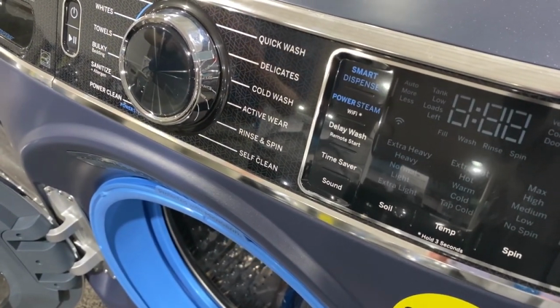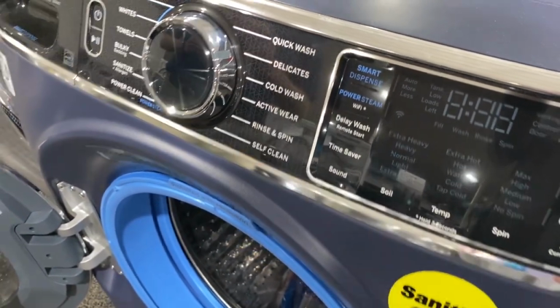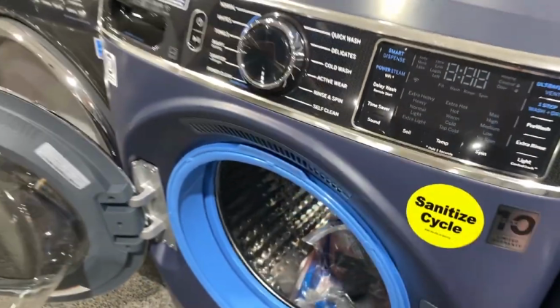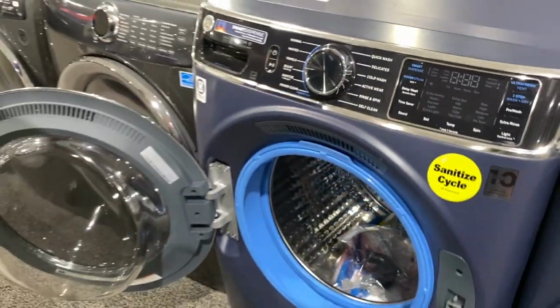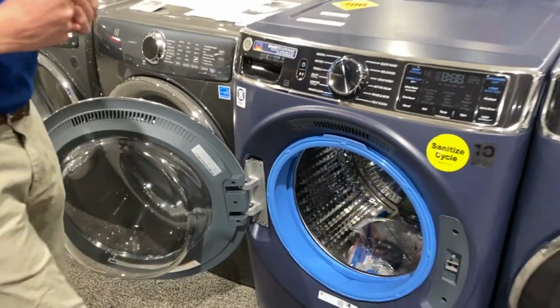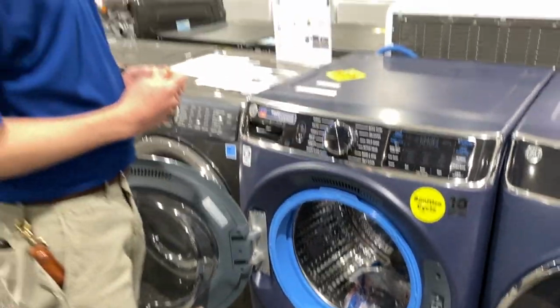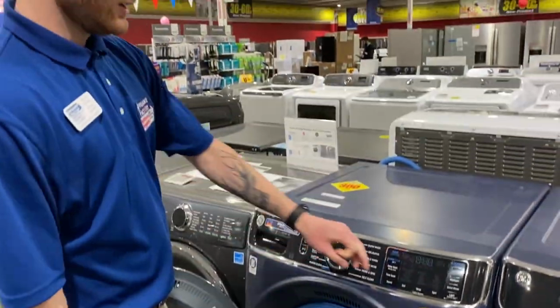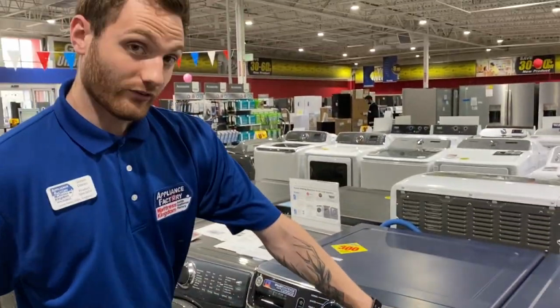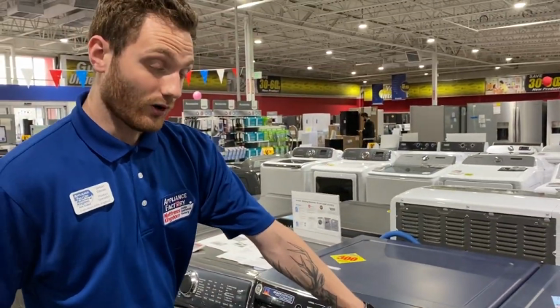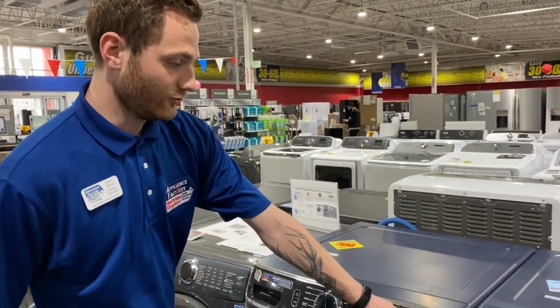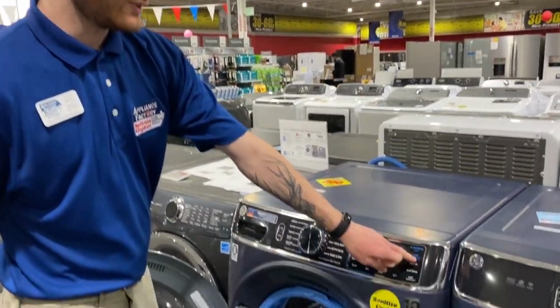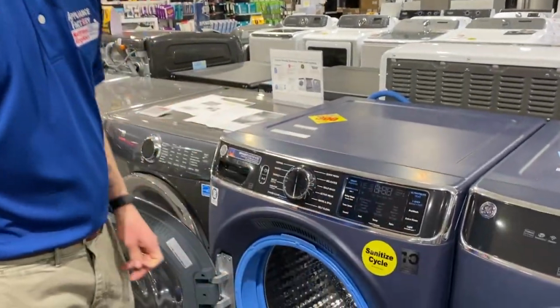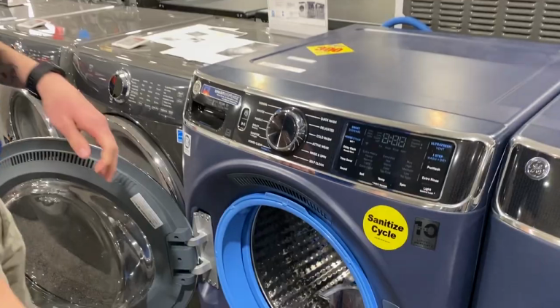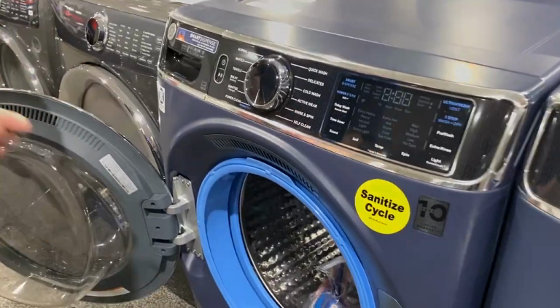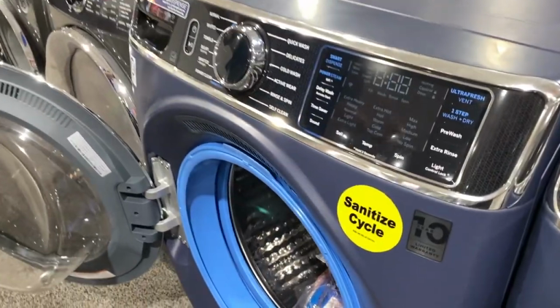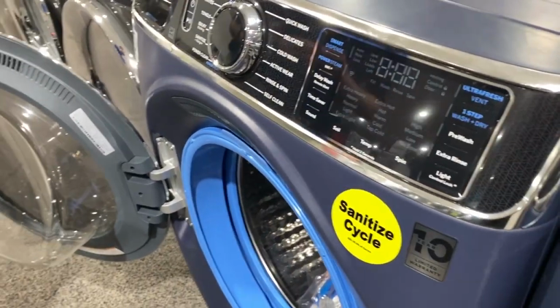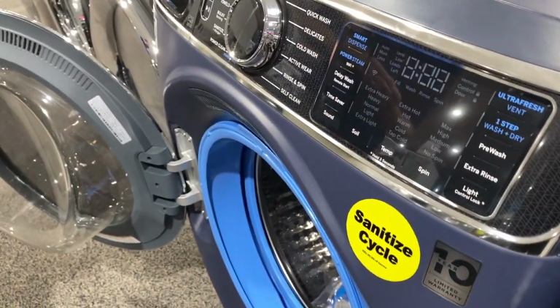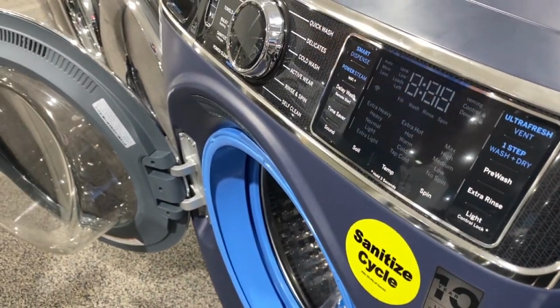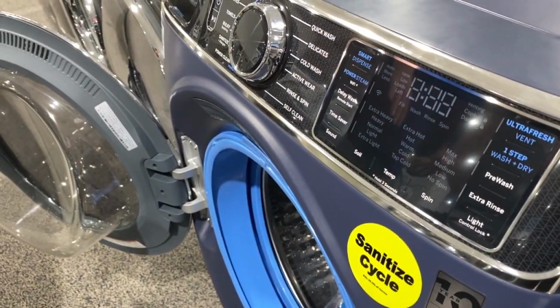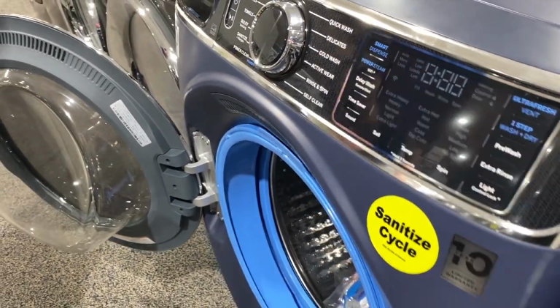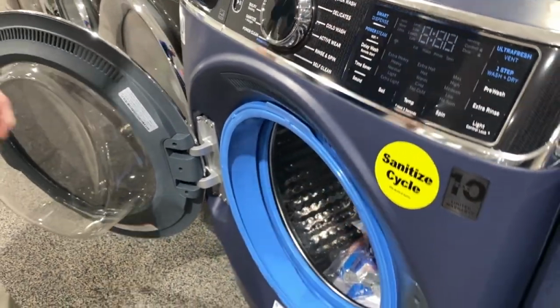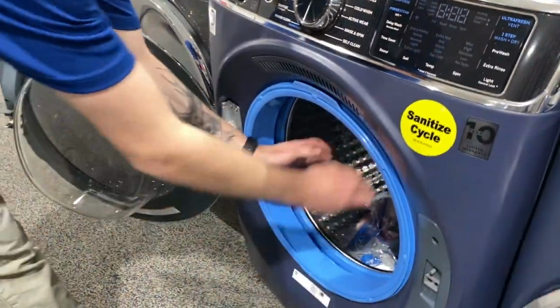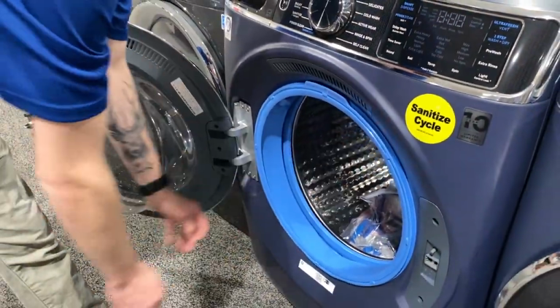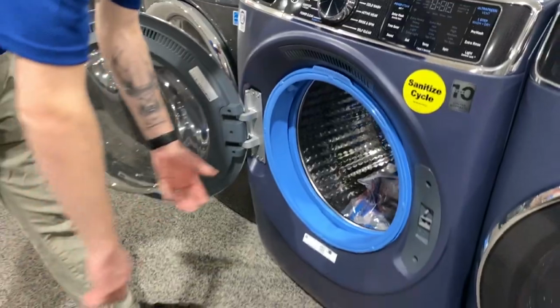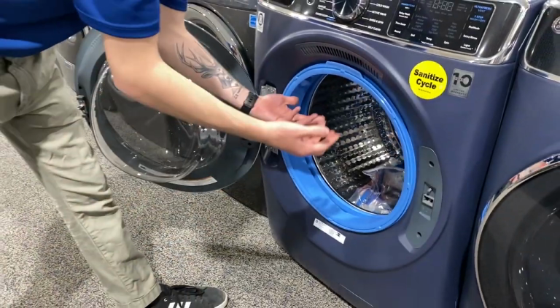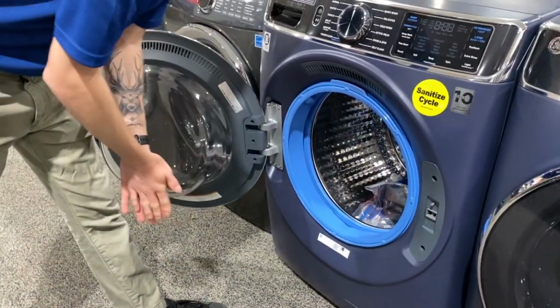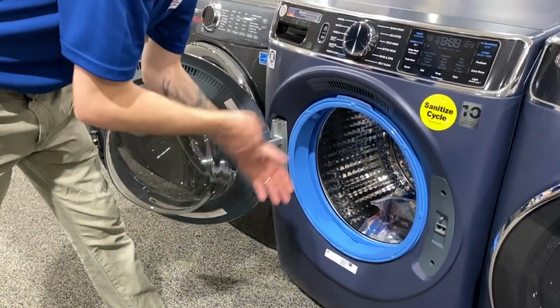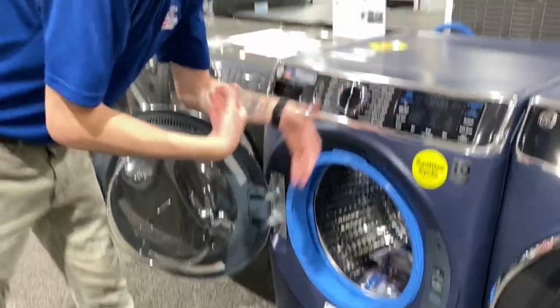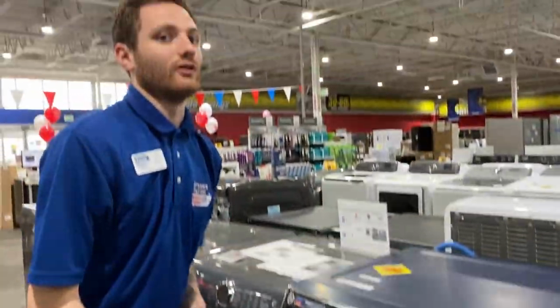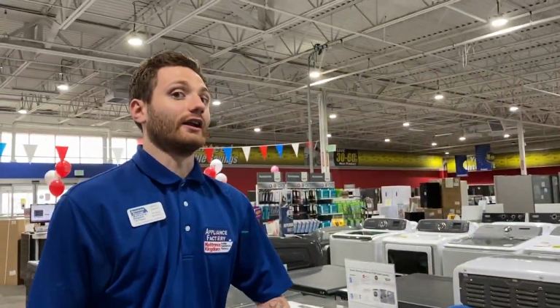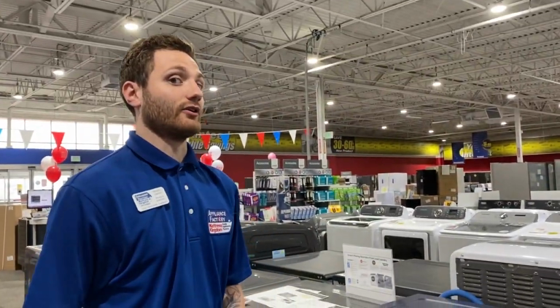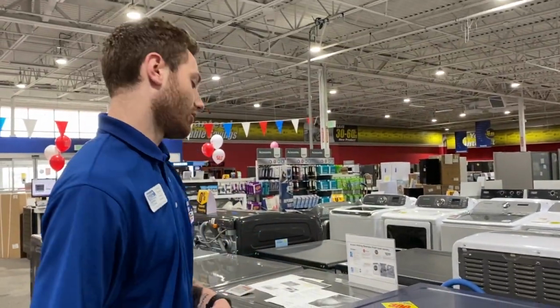Another really cool thing is it does have a one-step wash and dry feature. Basically, it's about an eight-hour cycle on a small load. You put in a couple of outfits right before you go to bed and it'll wash and dry it all and get it ready for you in the morning.